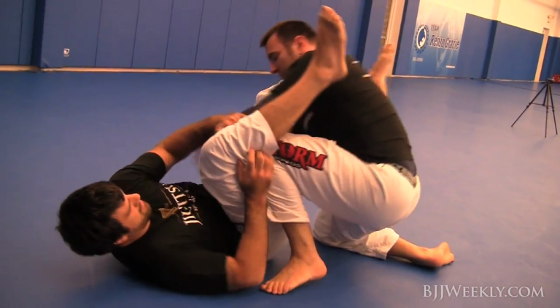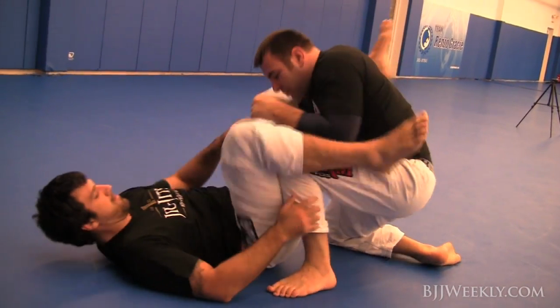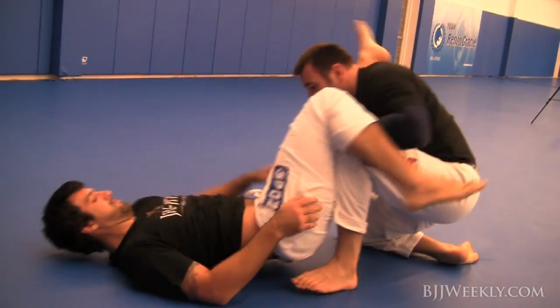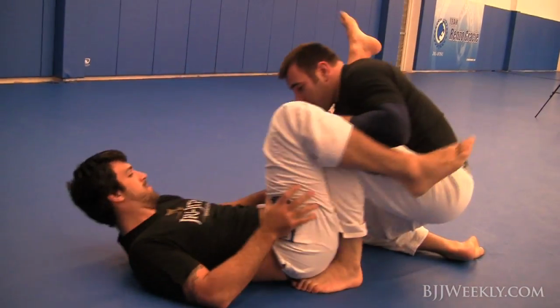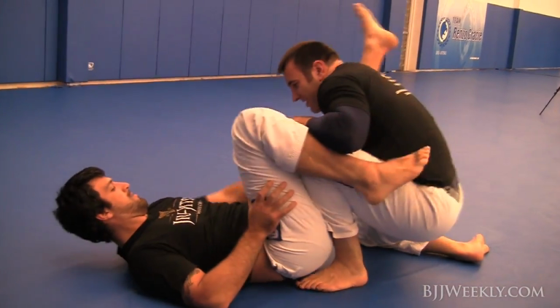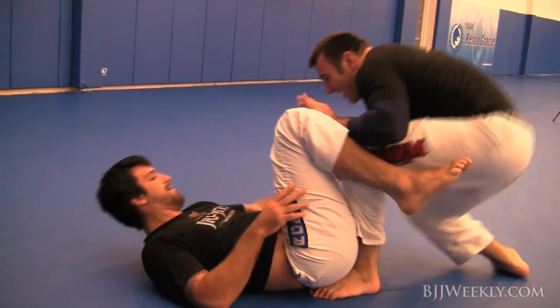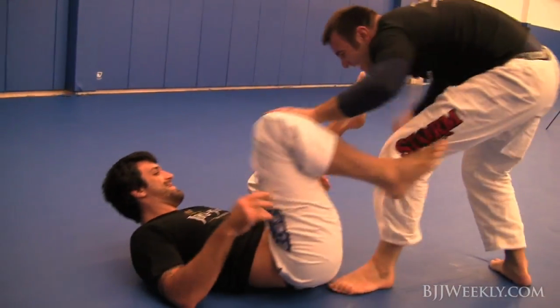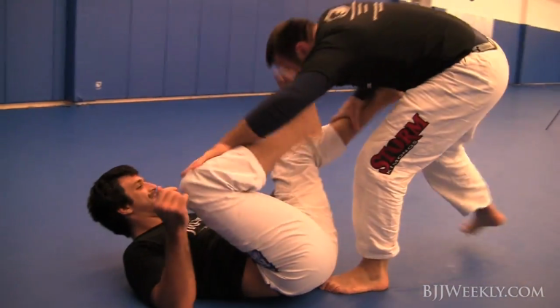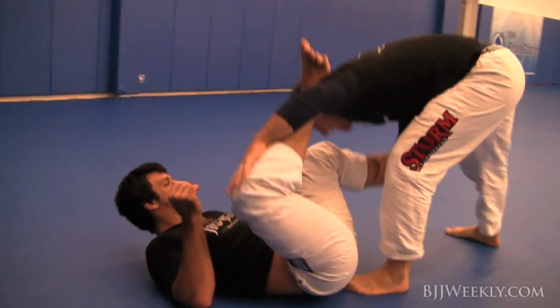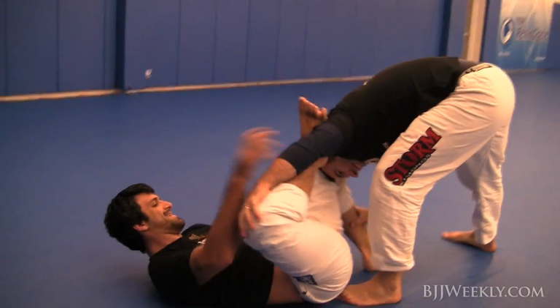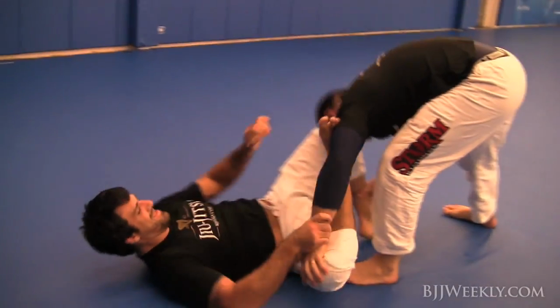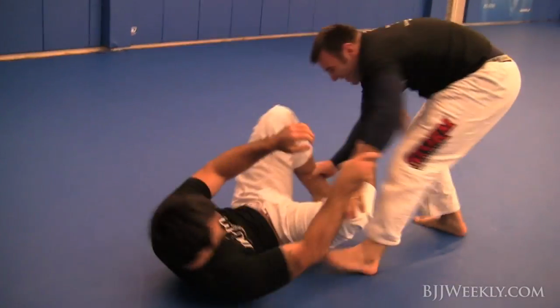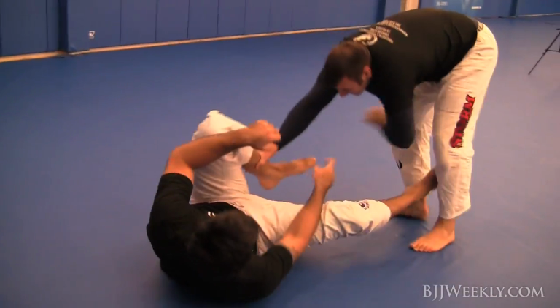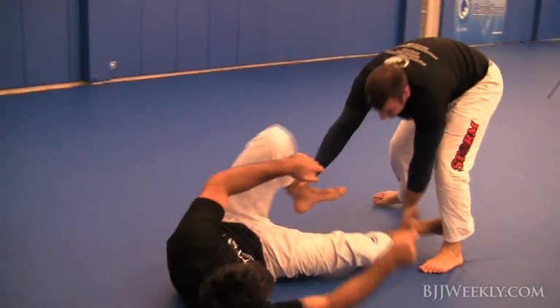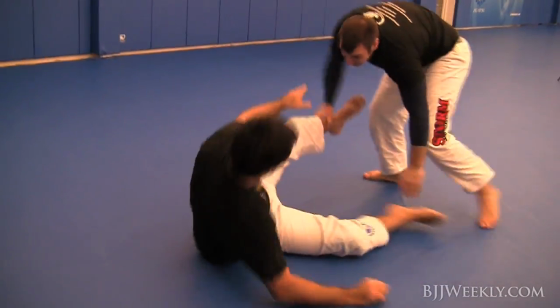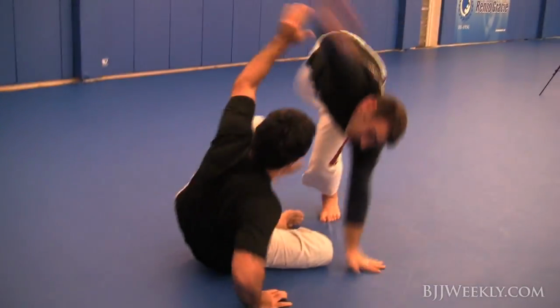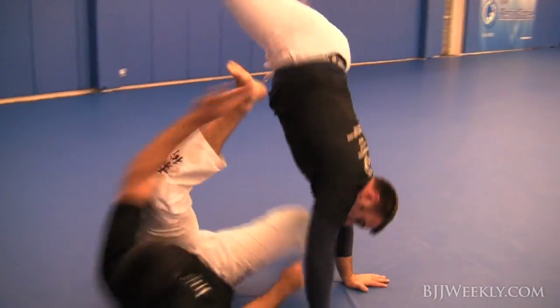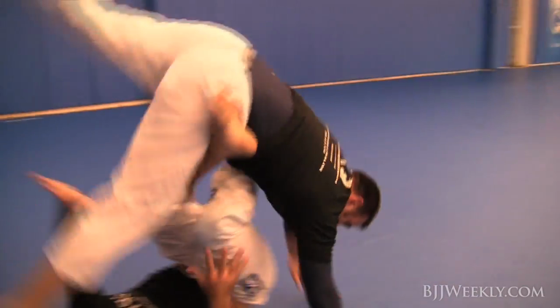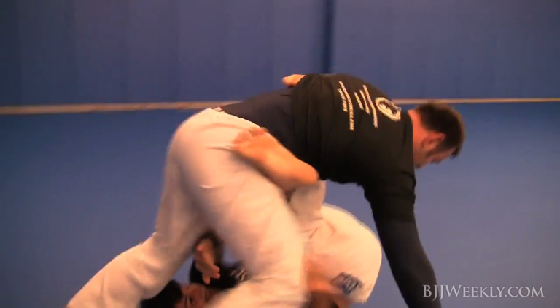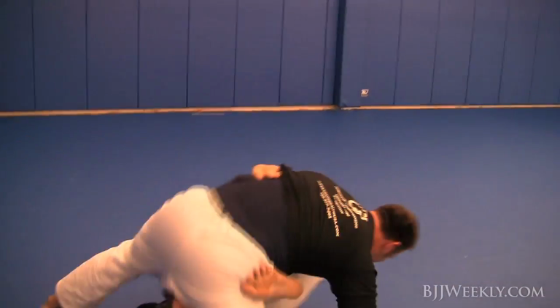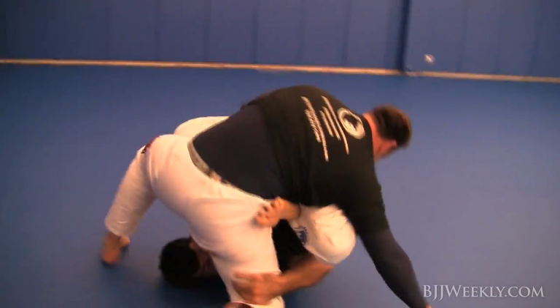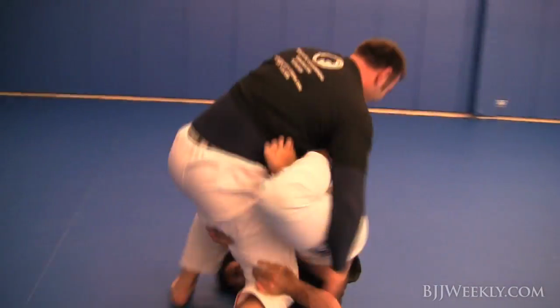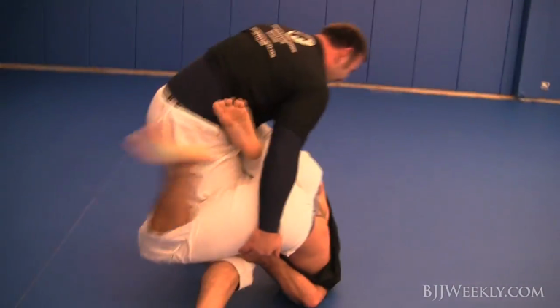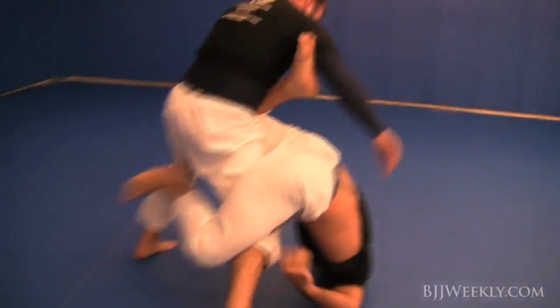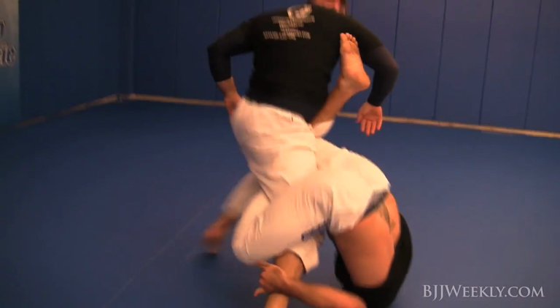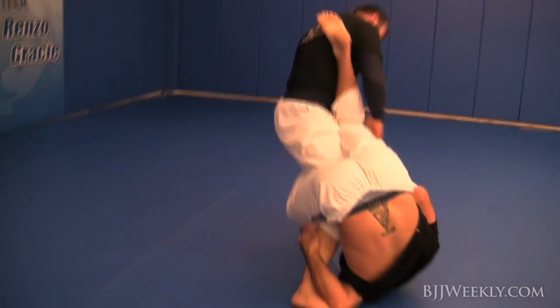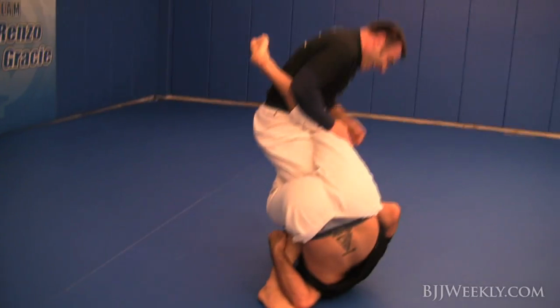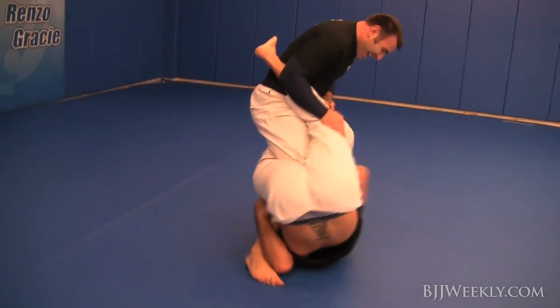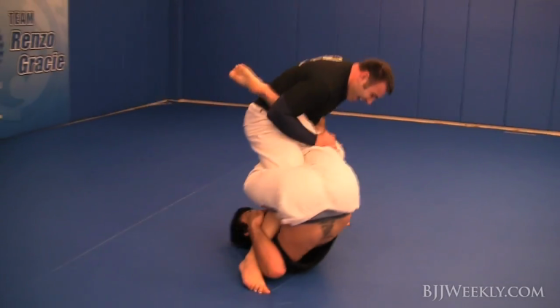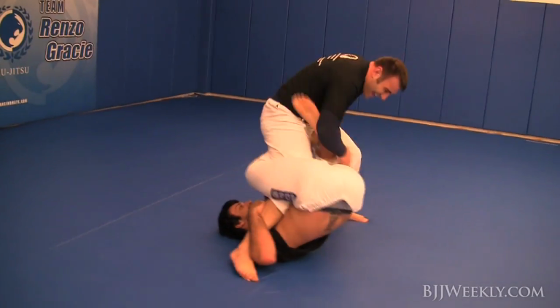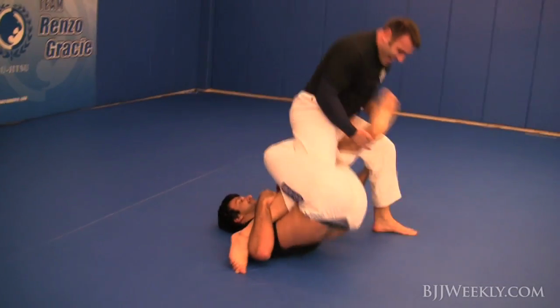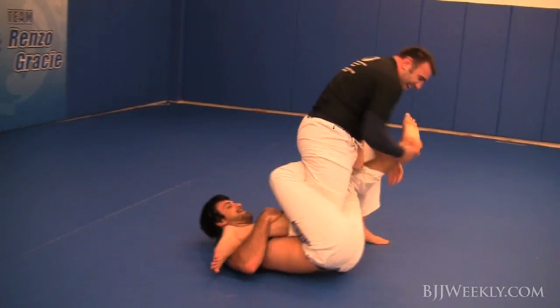He's trying to scoop my elbow to stretch me out a little bit, maybe get an omoplata or something, and I felt that. So I'm just trying to defend. We're just having a really good time. There was a little cartwheel pass that didn't work out very well.